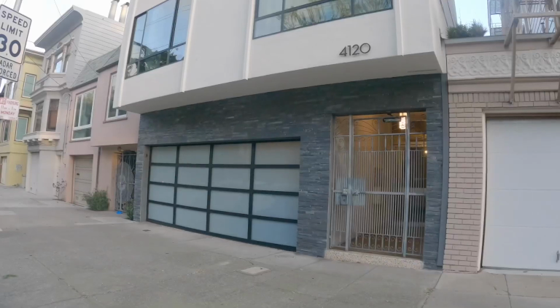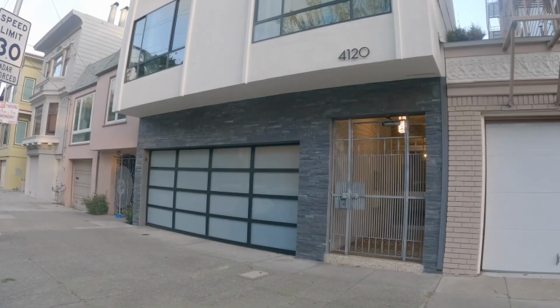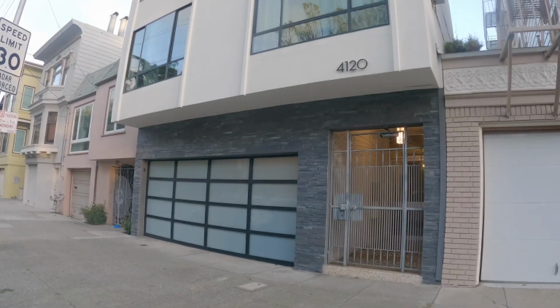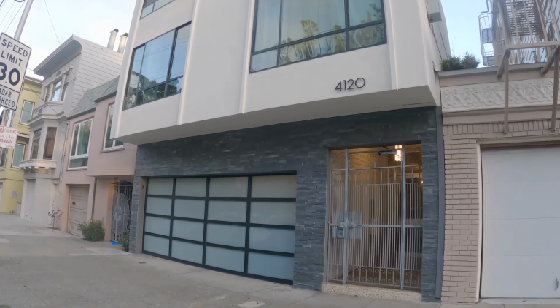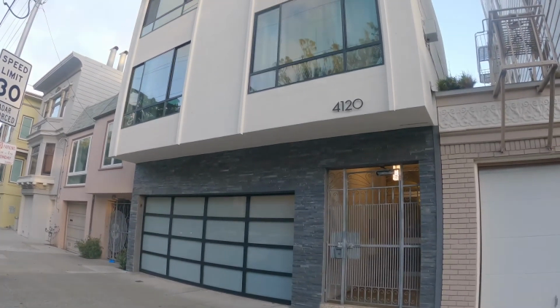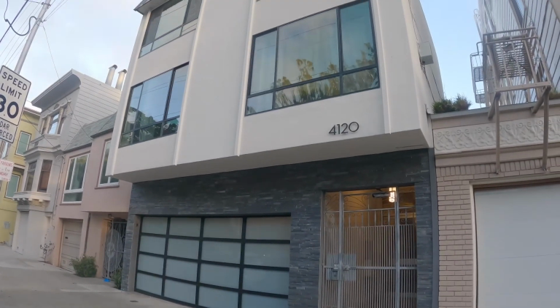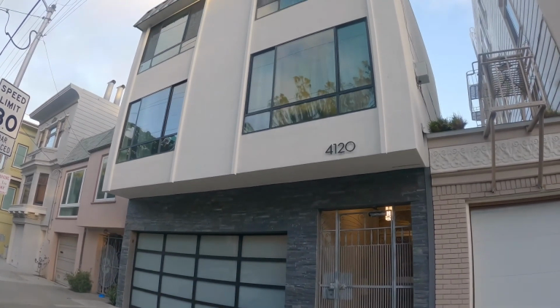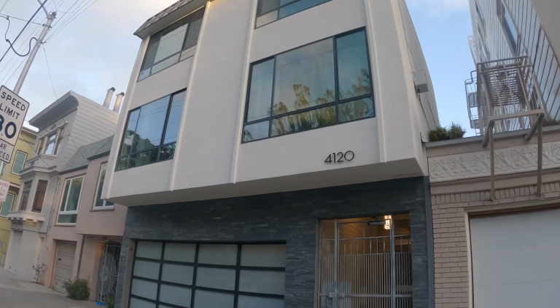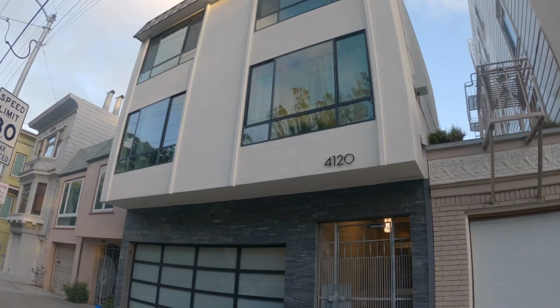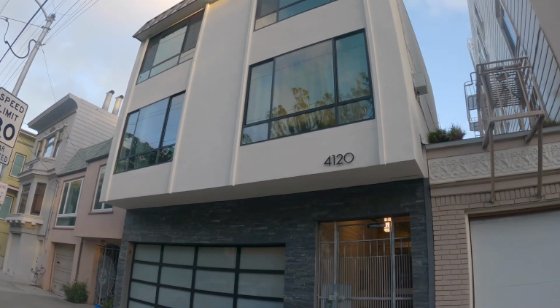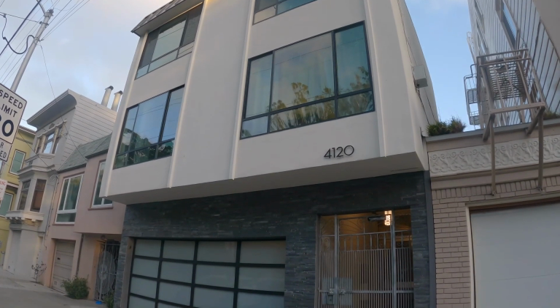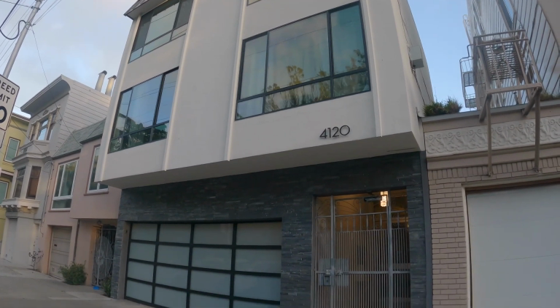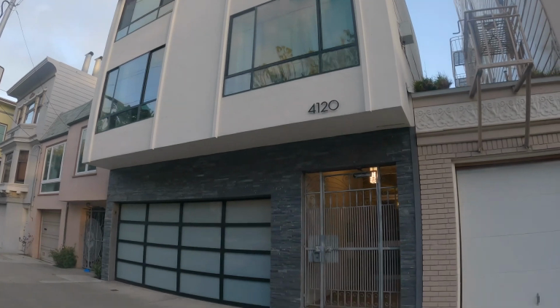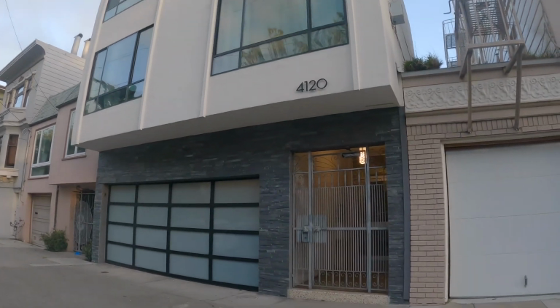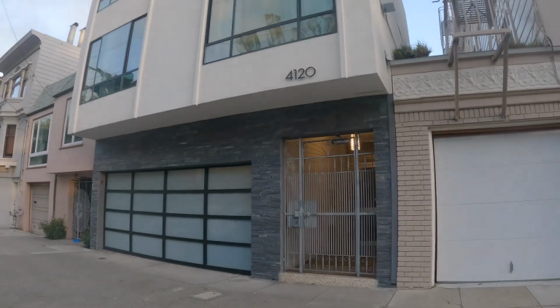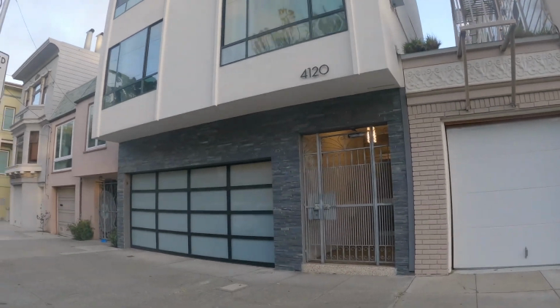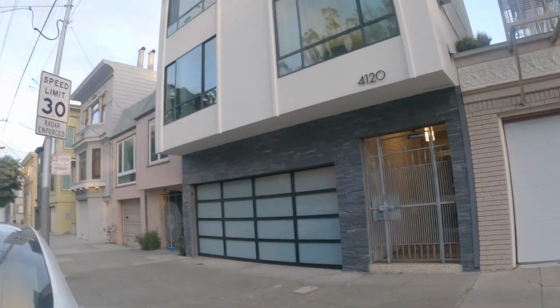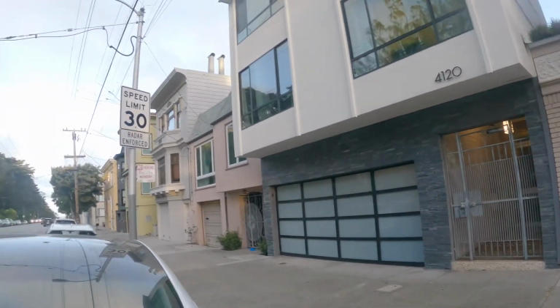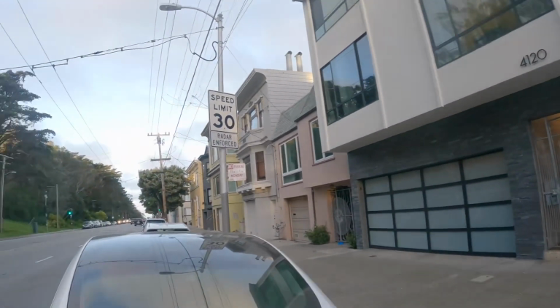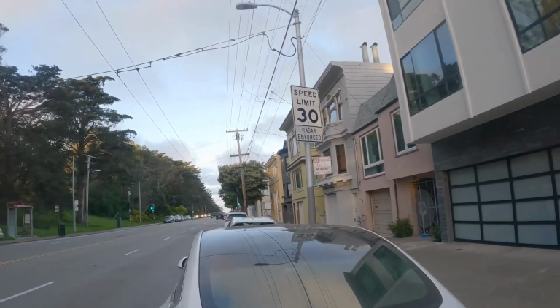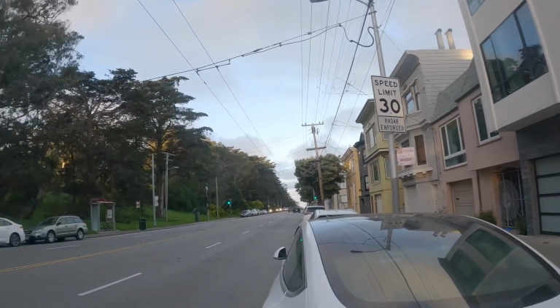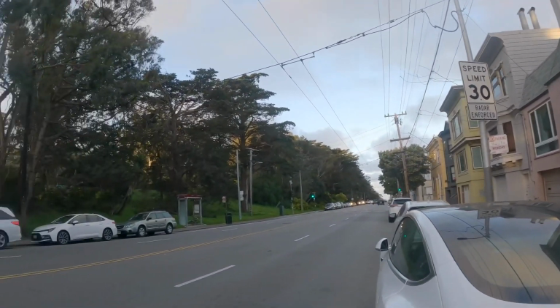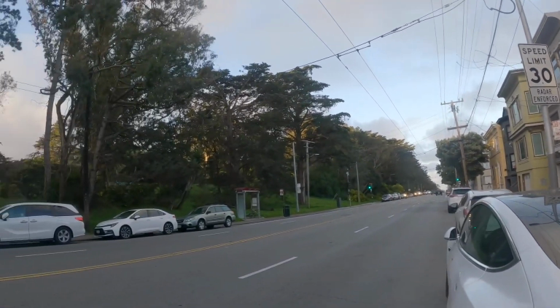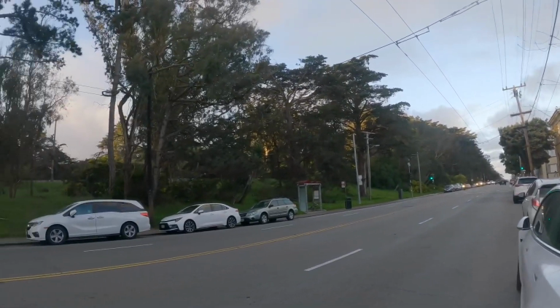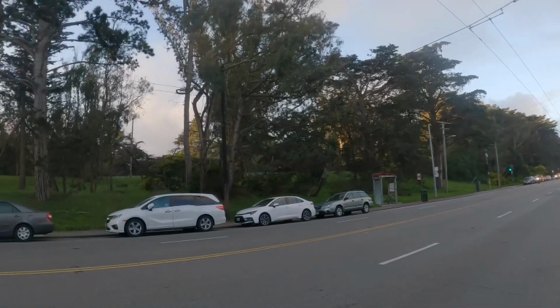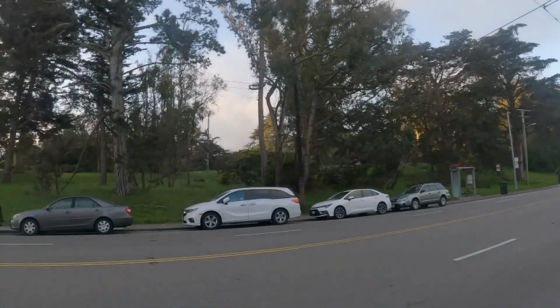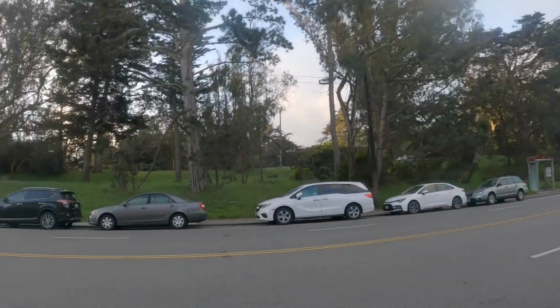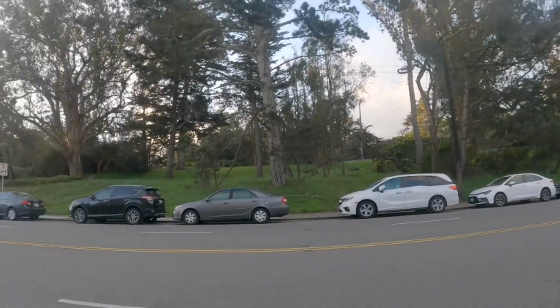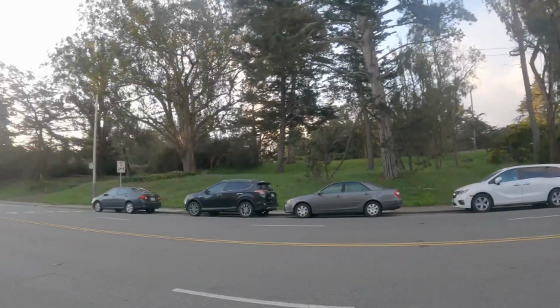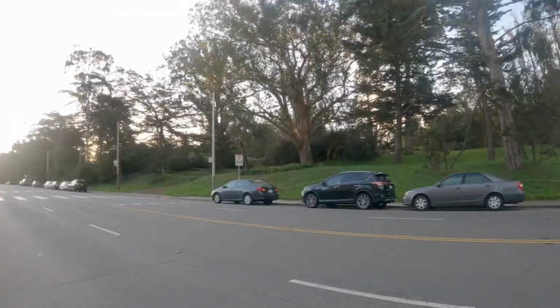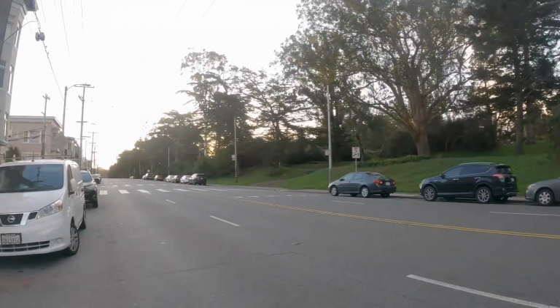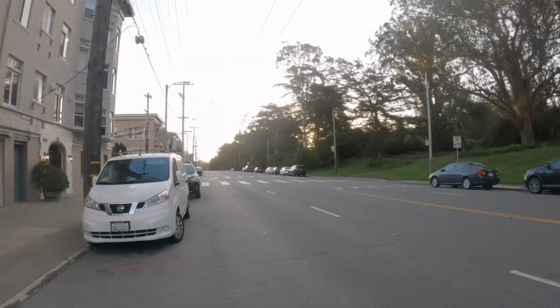Hello, today we're going to be touring 4120 Fulton Street. This is the exterior of the building. It is a beautiful building located directly across from the Greenbelt at Golden Gate Park.